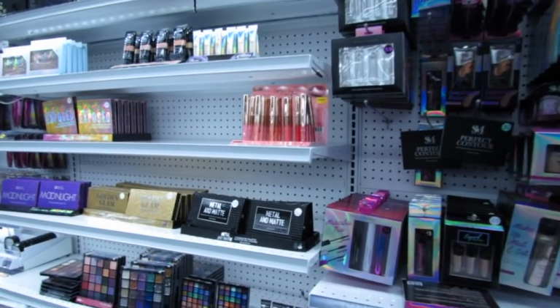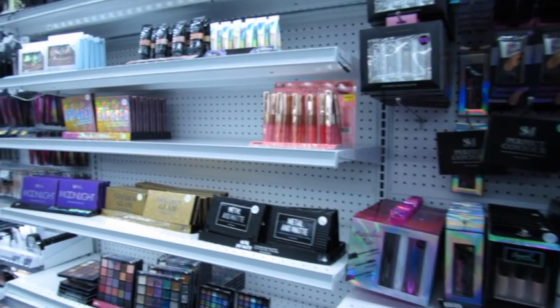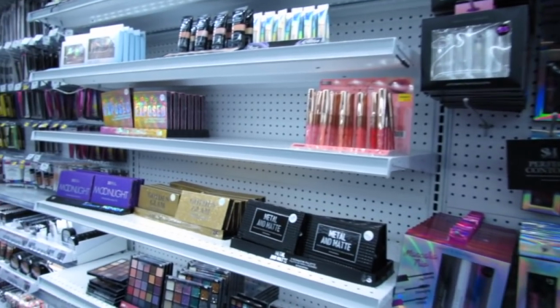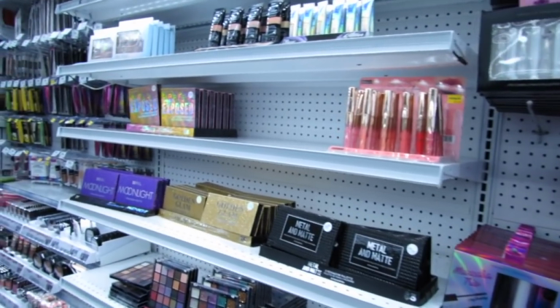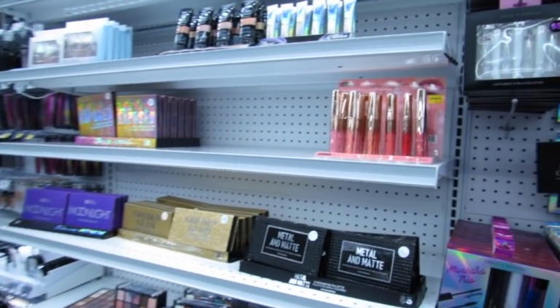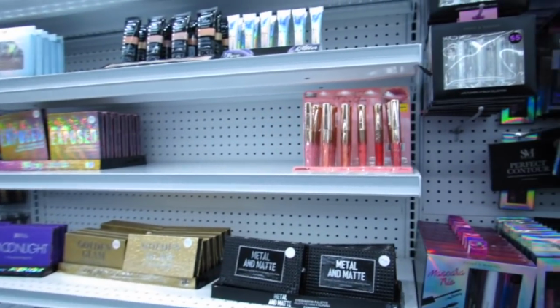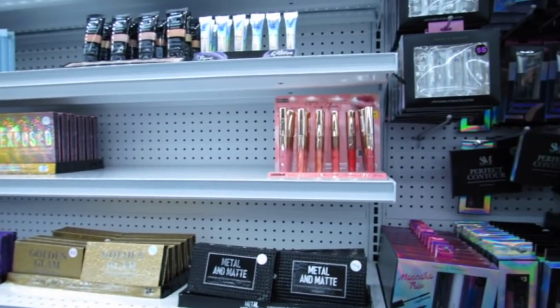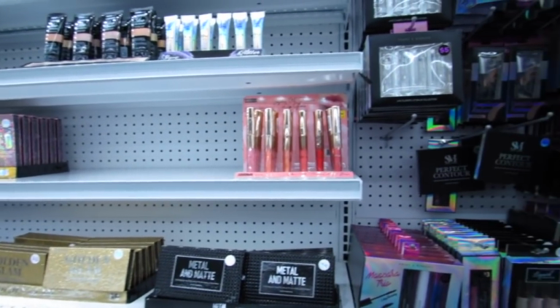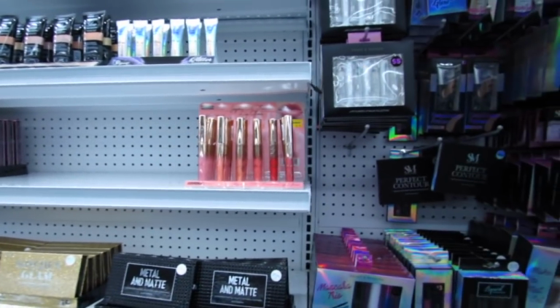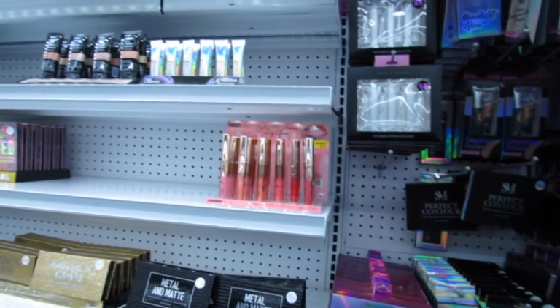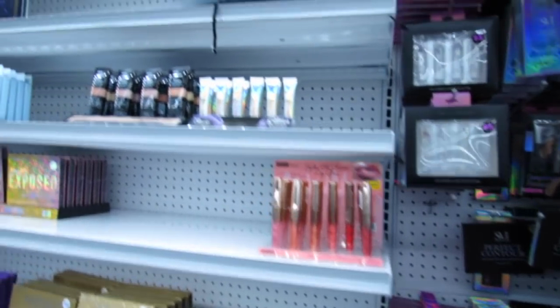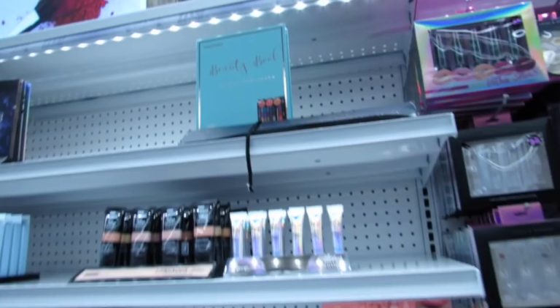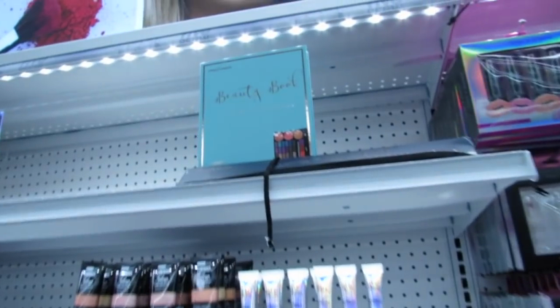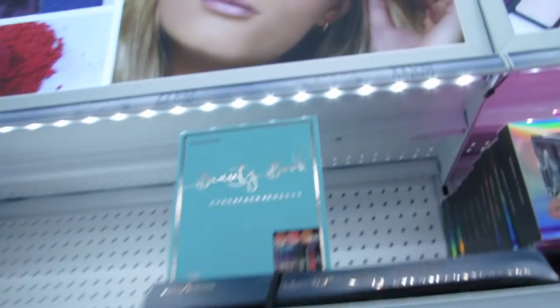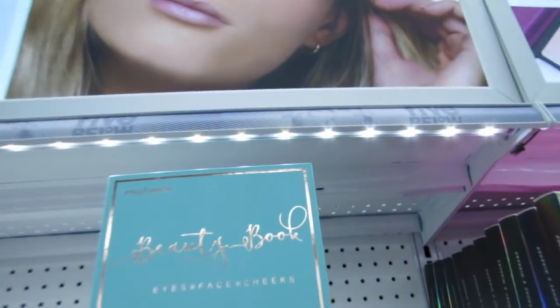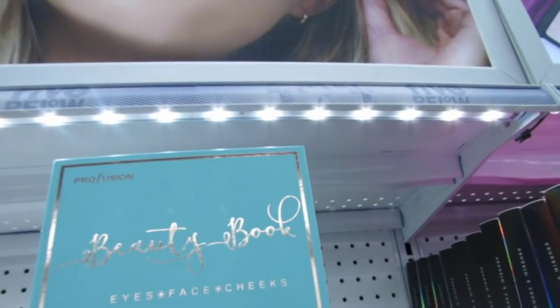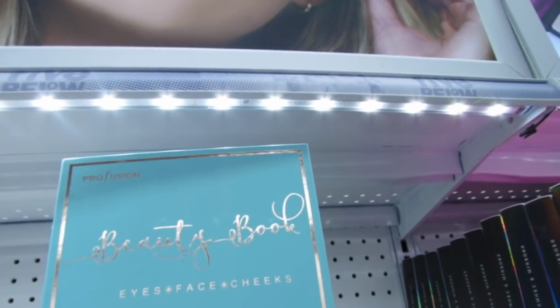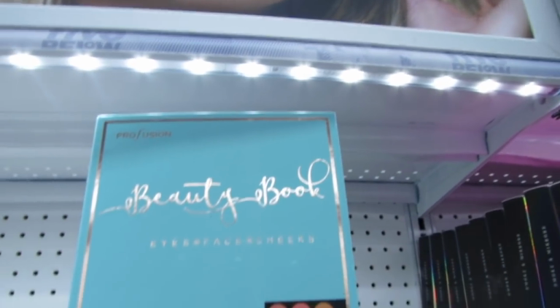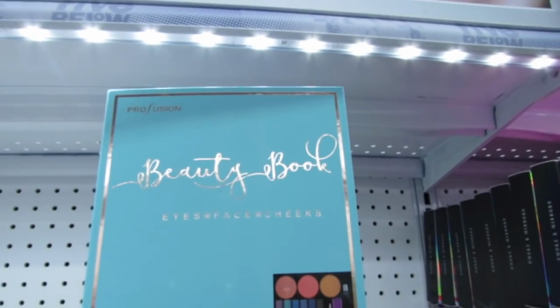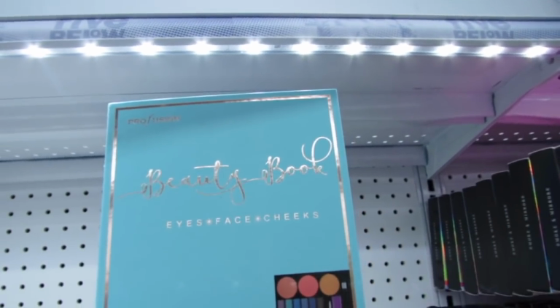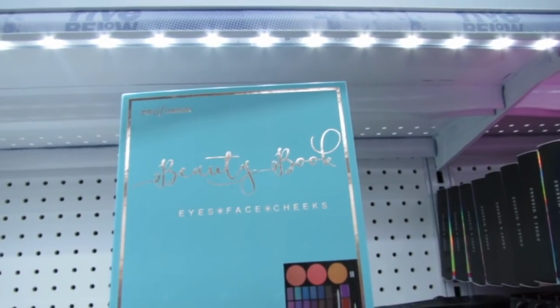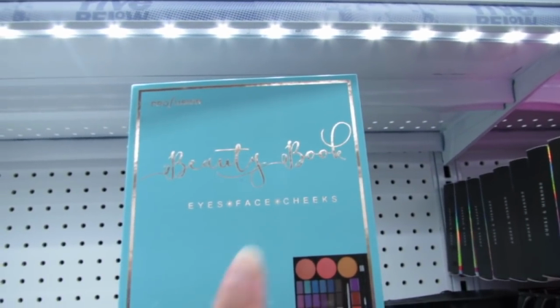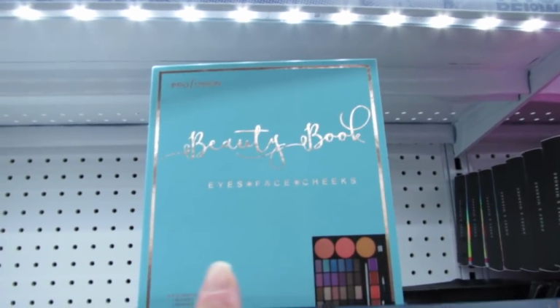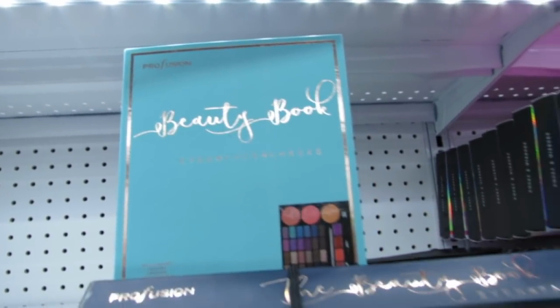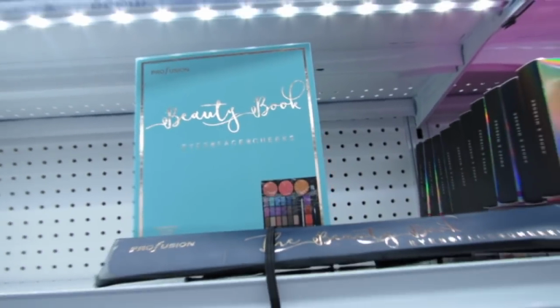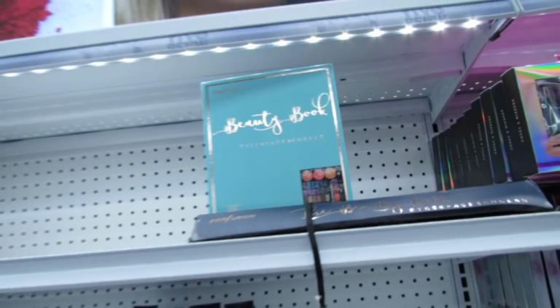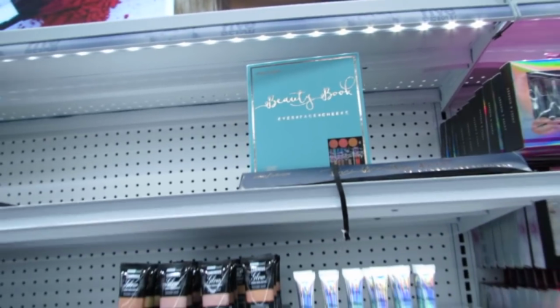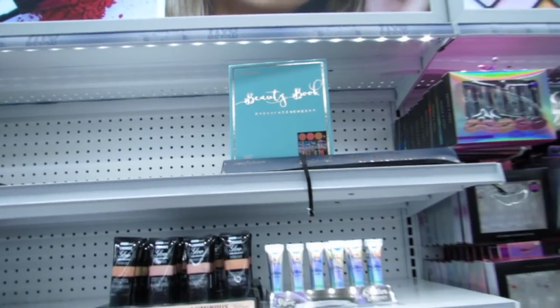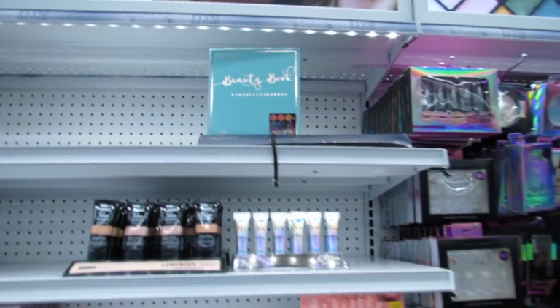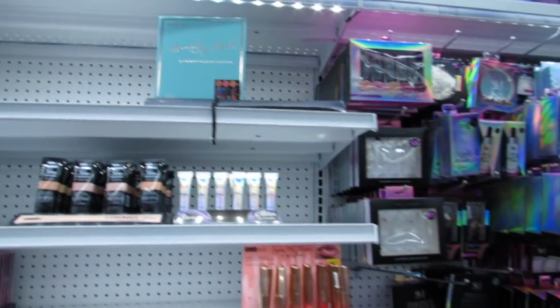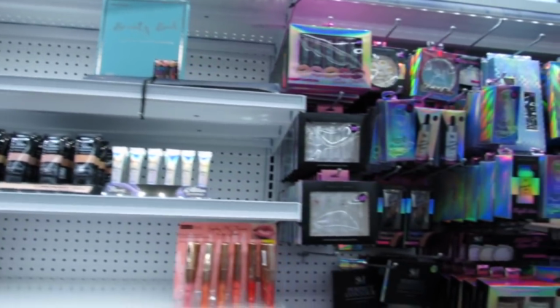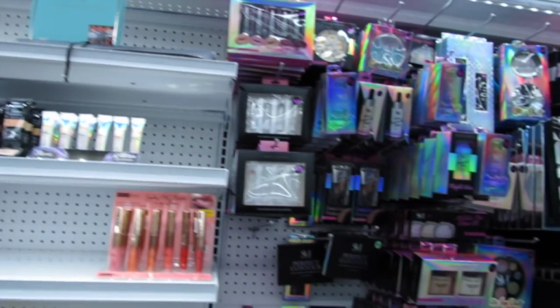Let's start with the beauty and the makeup, you guys. I know you love to see the makeup here, so I'm noticing one new beauty ebook up here this week by Perfusion. Last time I came in they had the bright pink one.